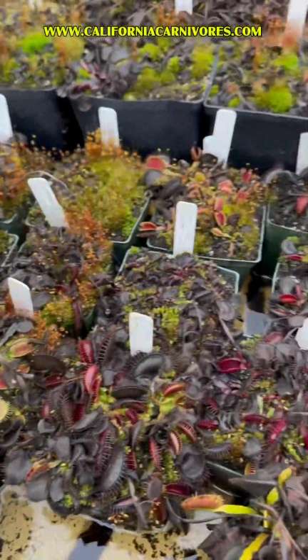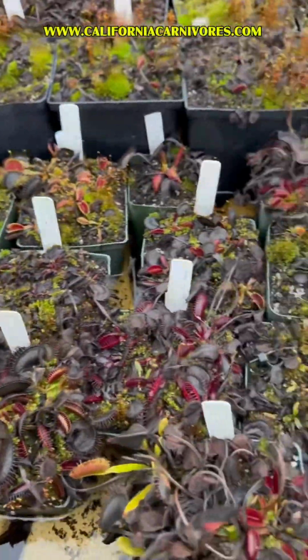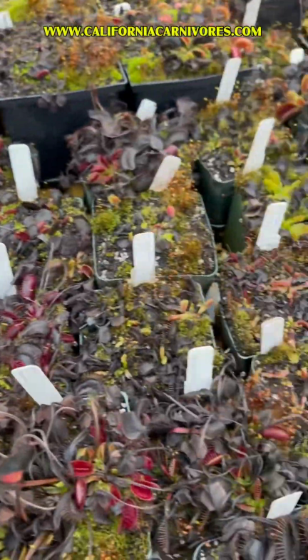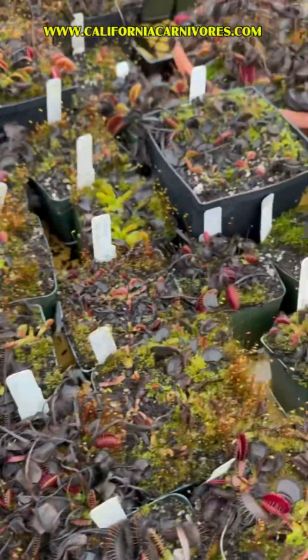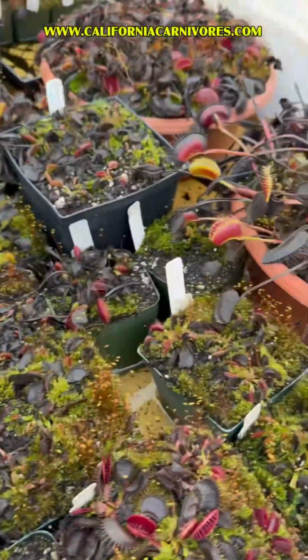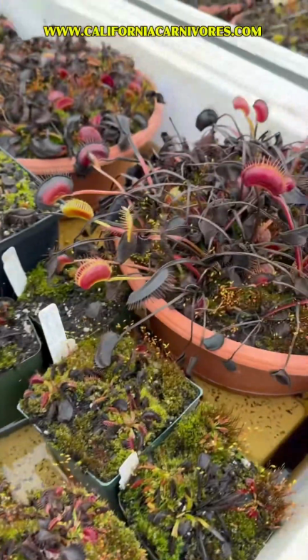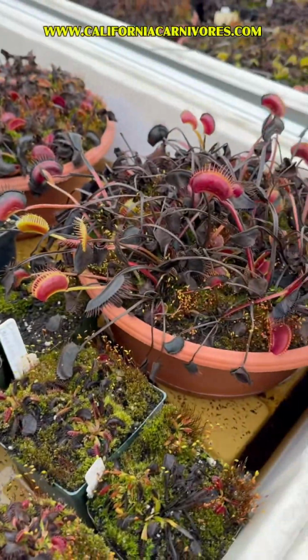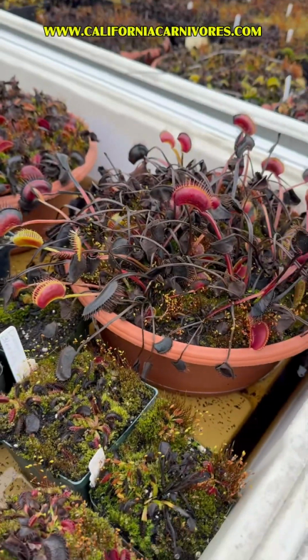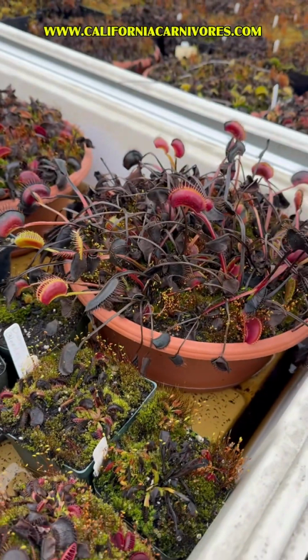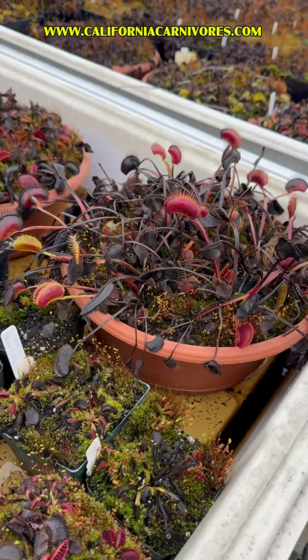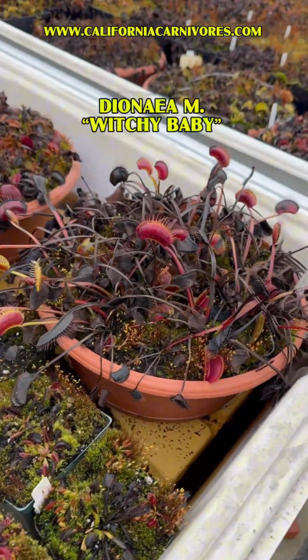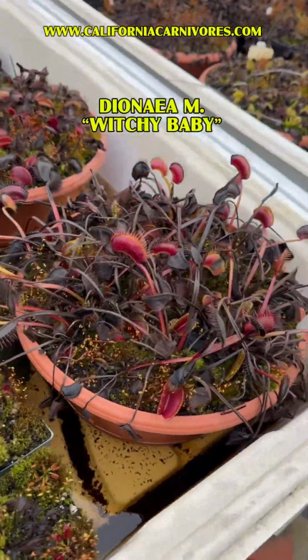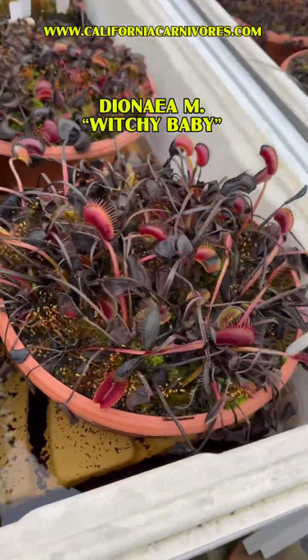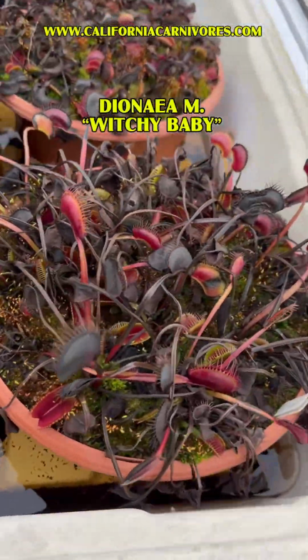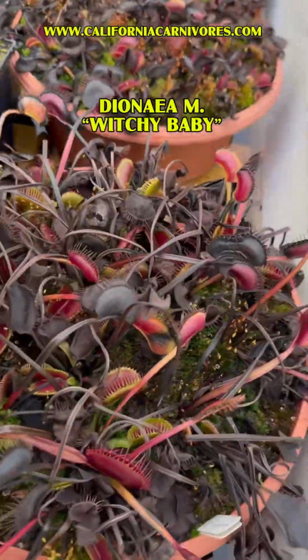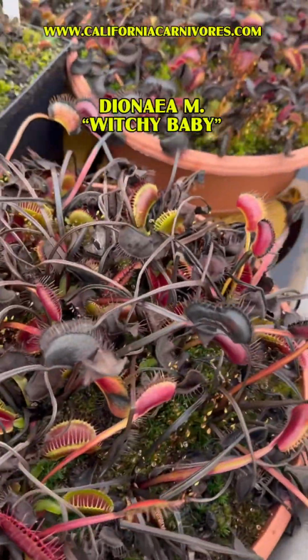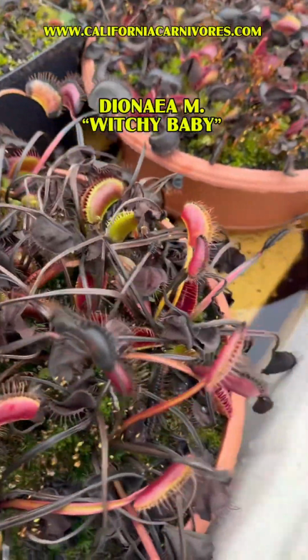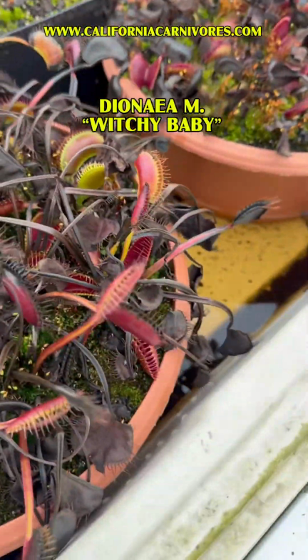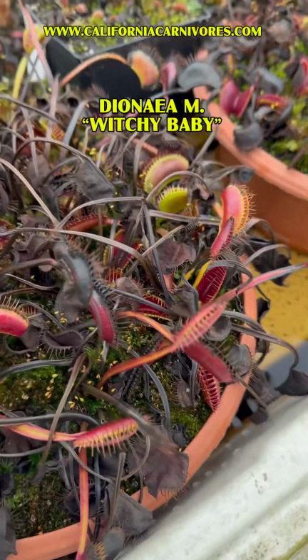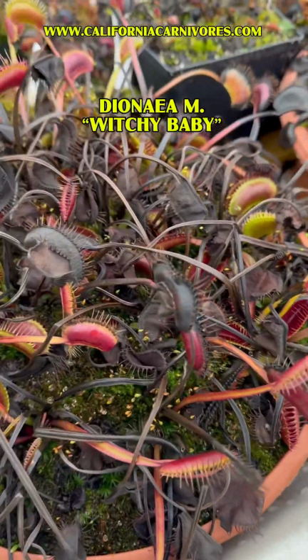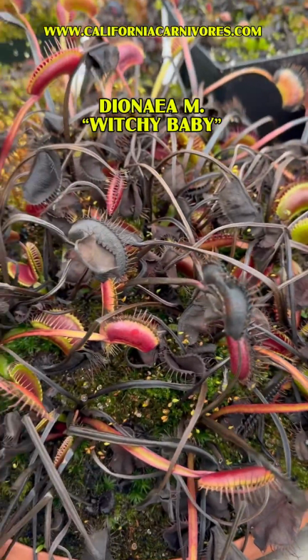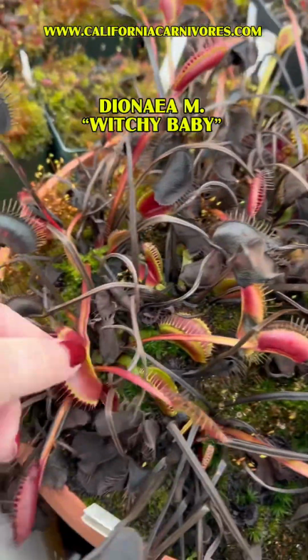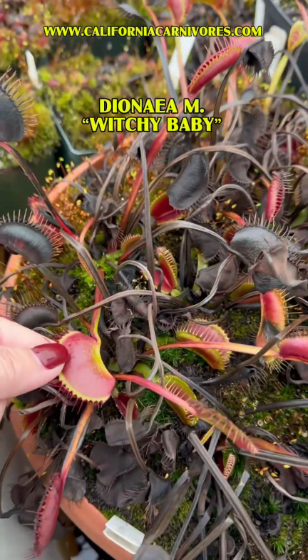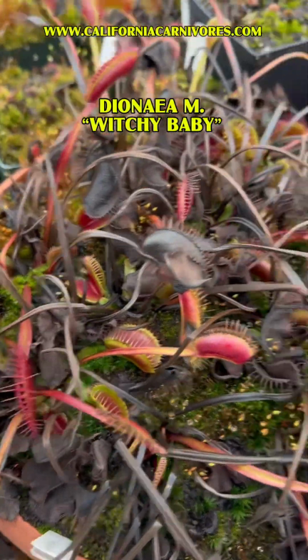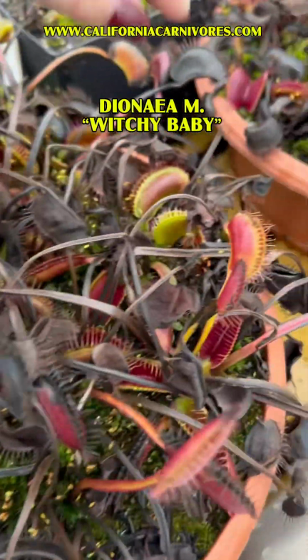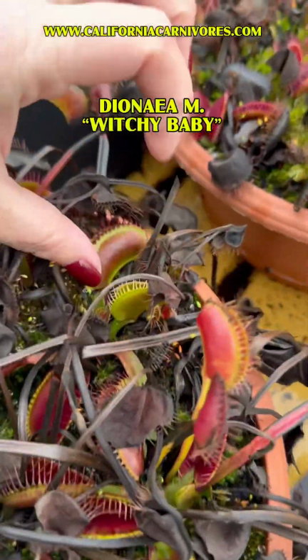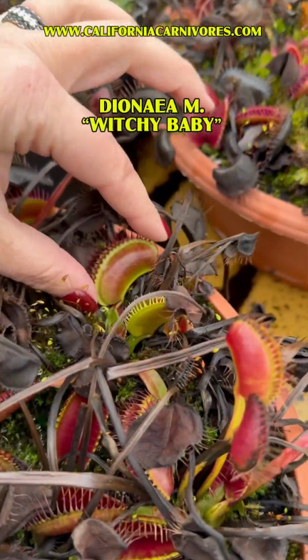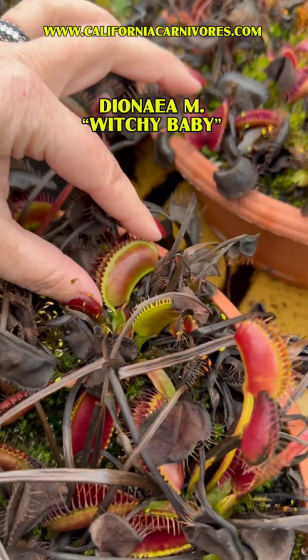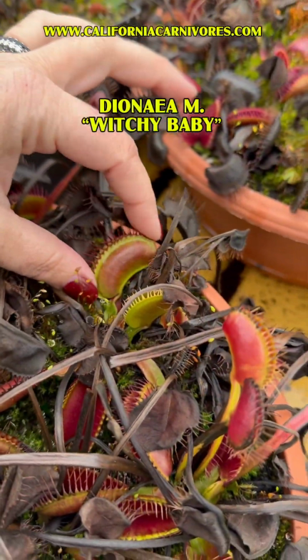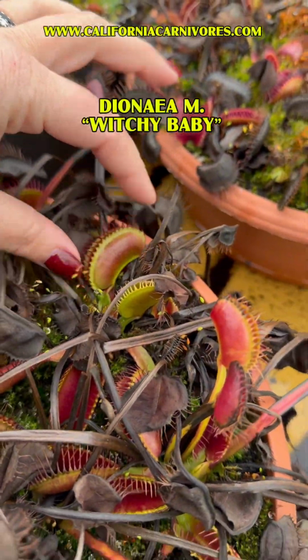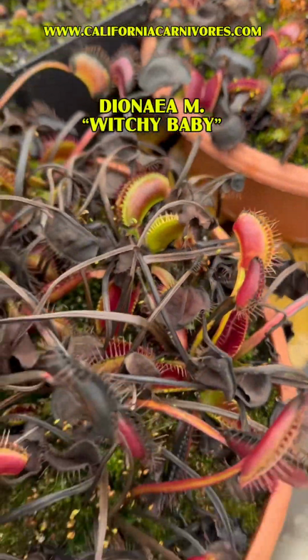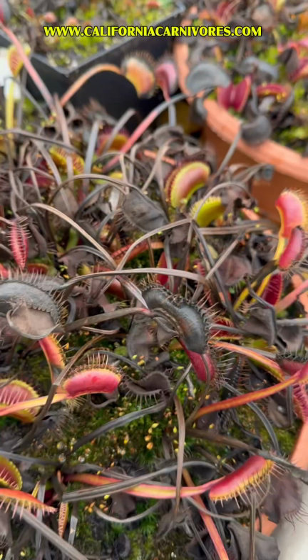You specifically asked me to check on Witchy Baby. This is Witchy Baby. You can see it still has some nice traps up. A lot of them are still quite large. Look at that one — it's huge. That's Witchy Baby.